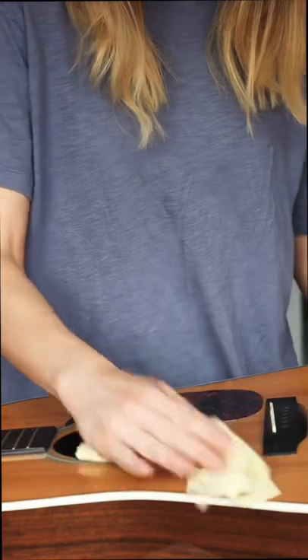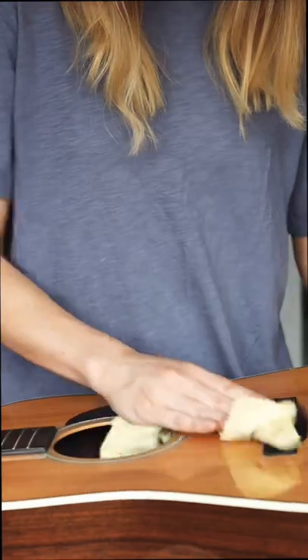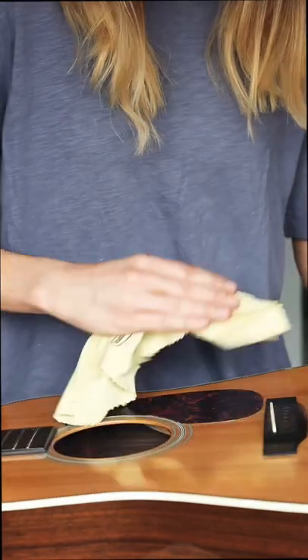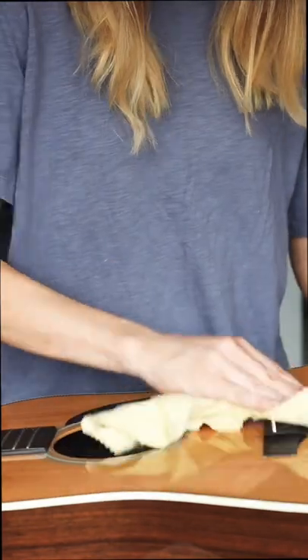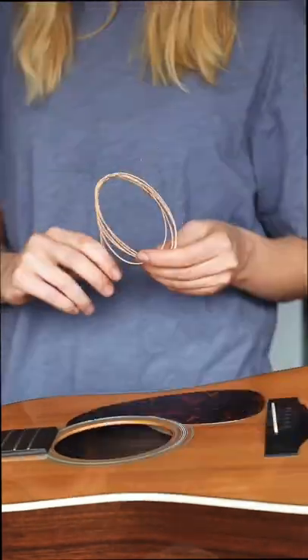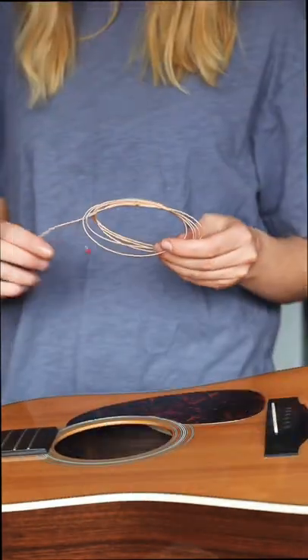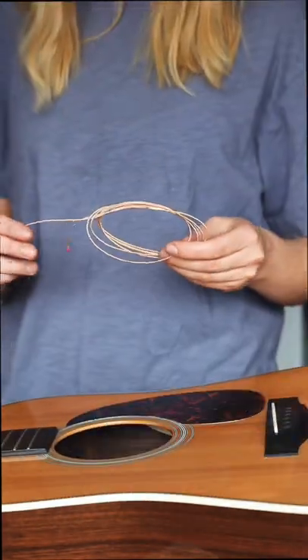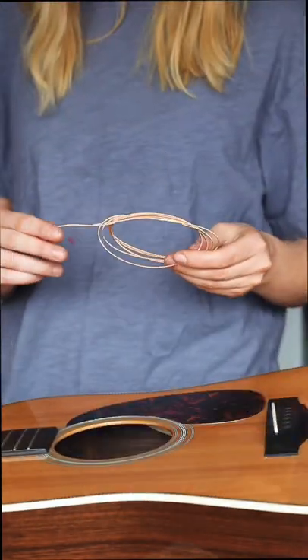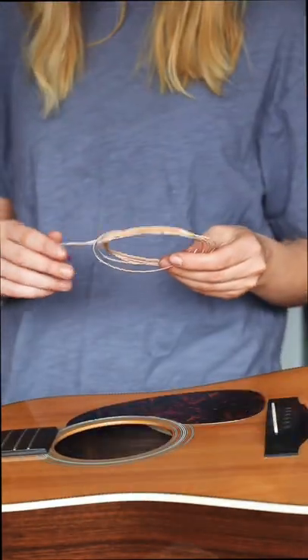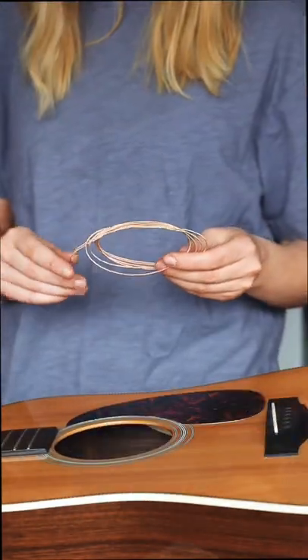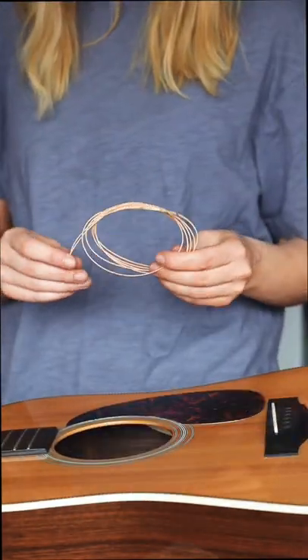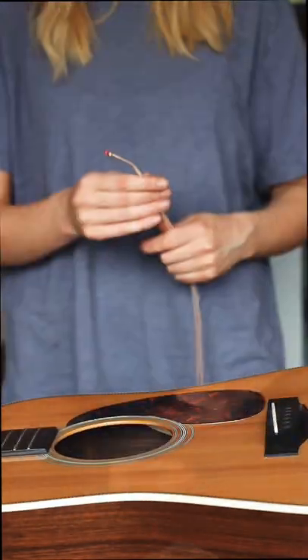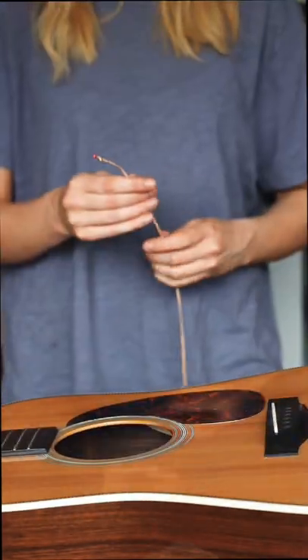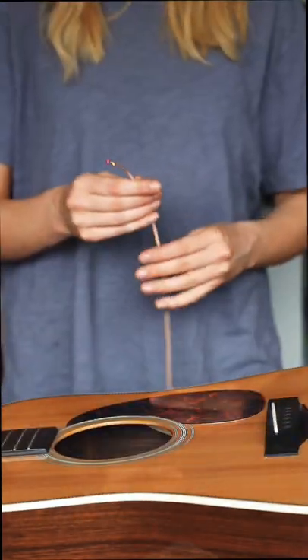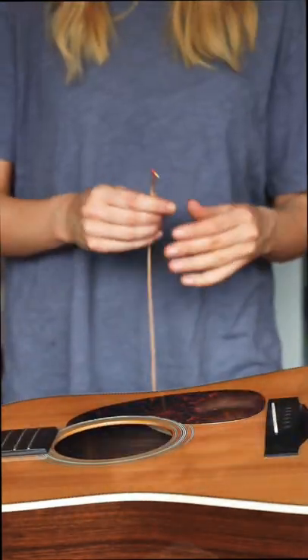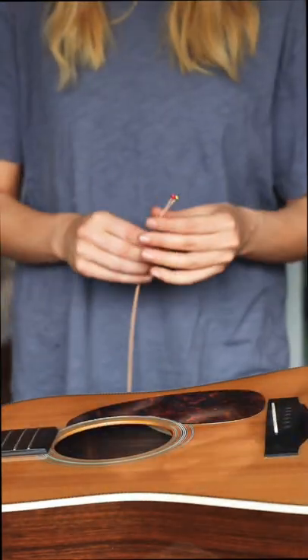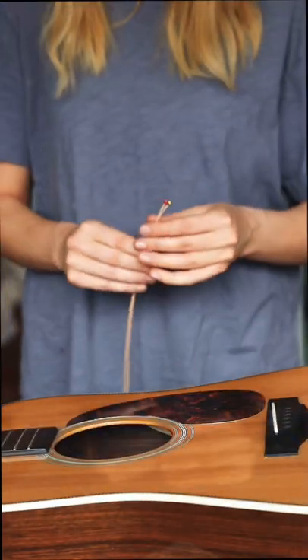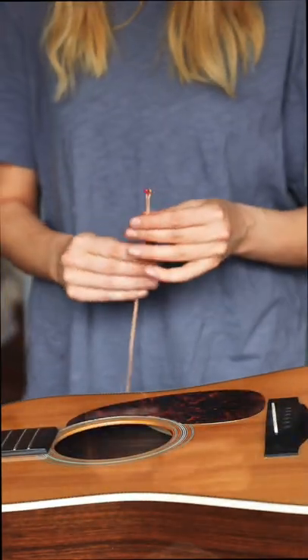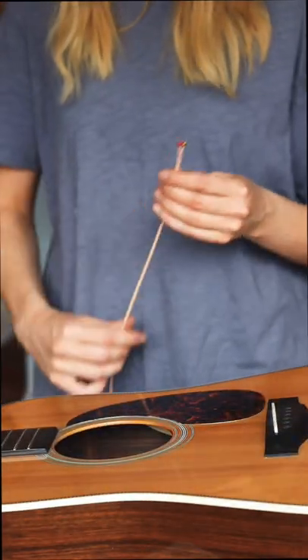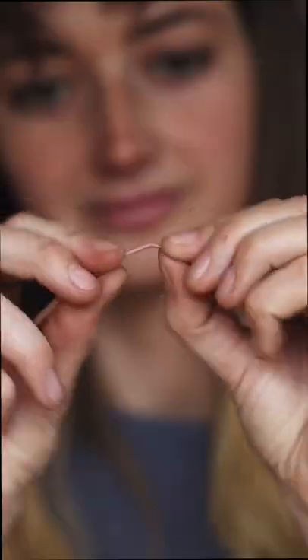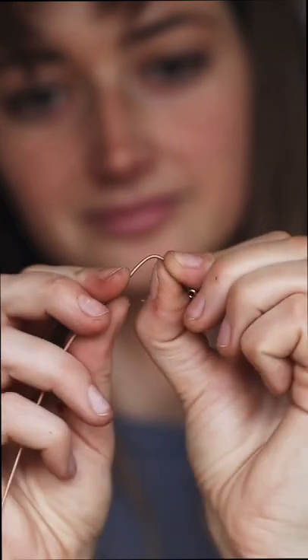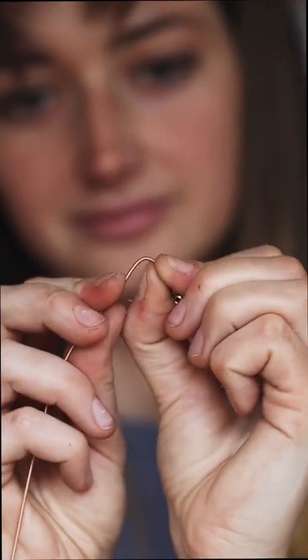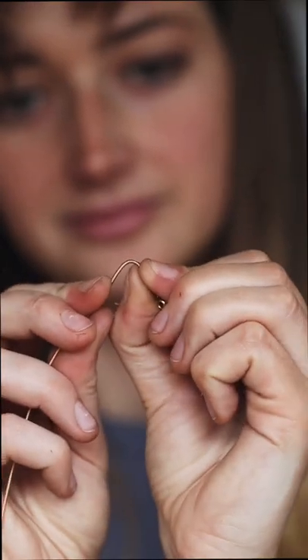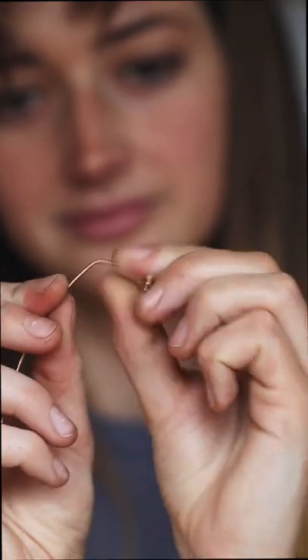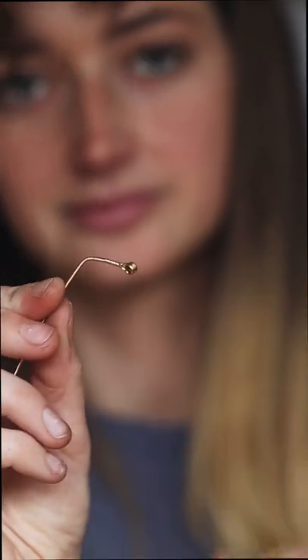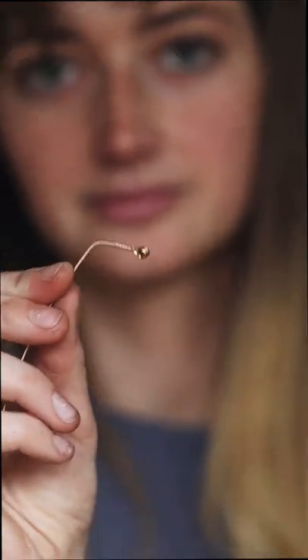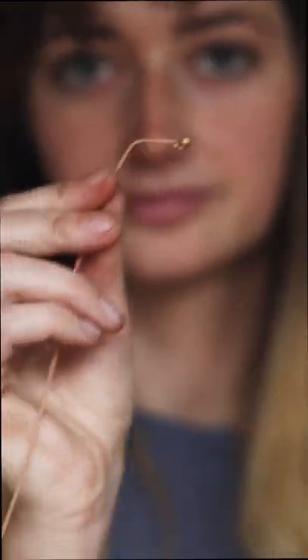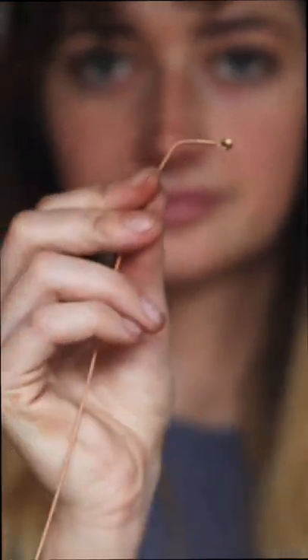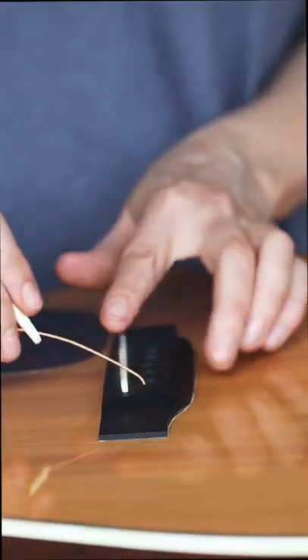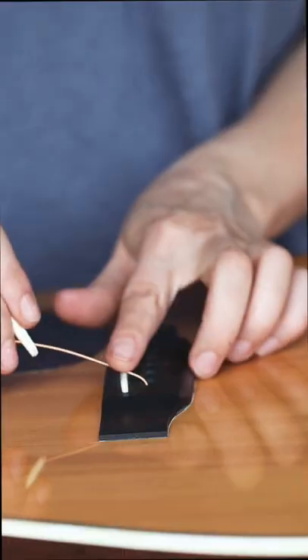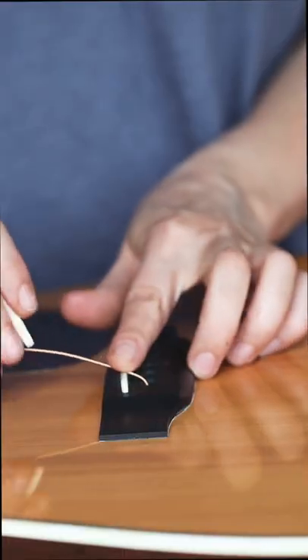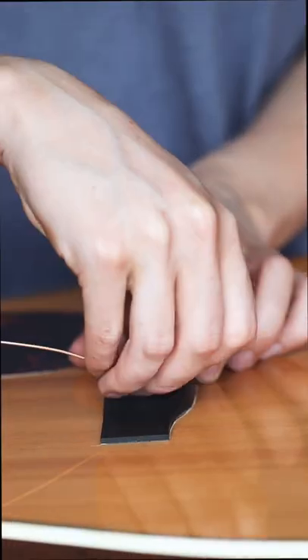Next I'll grab my strings. The ball ends are coloured to represent the thickness of the string, and I like to put a little kink in the end of the string — it just helps the bridge pin to guide it into place.